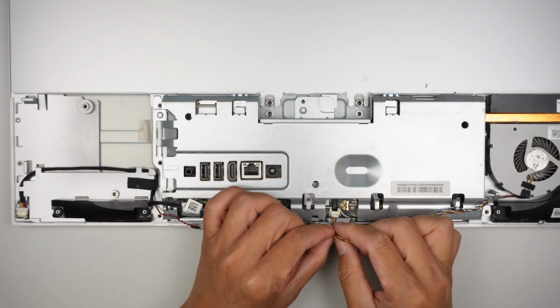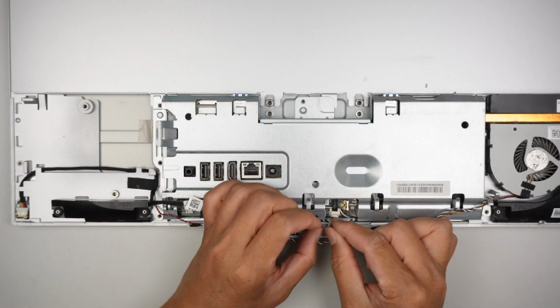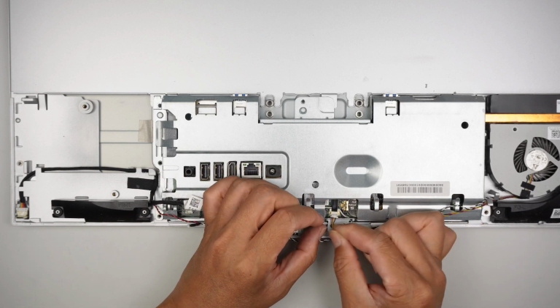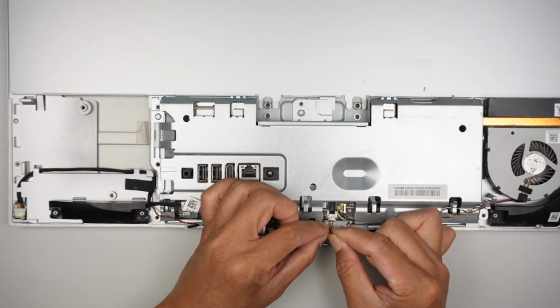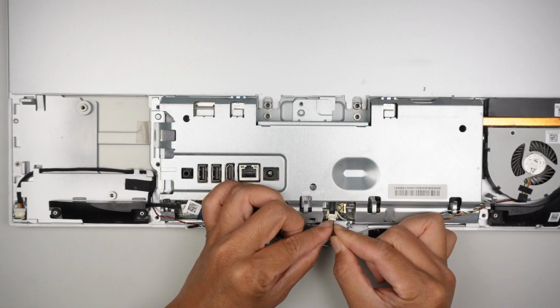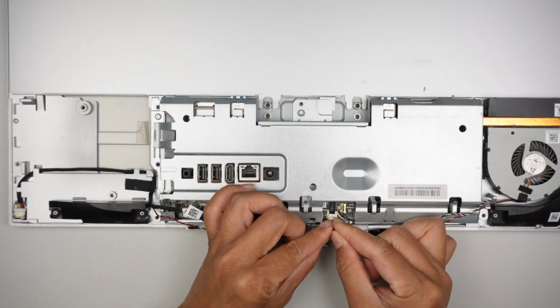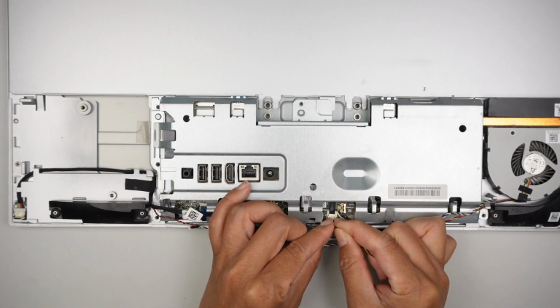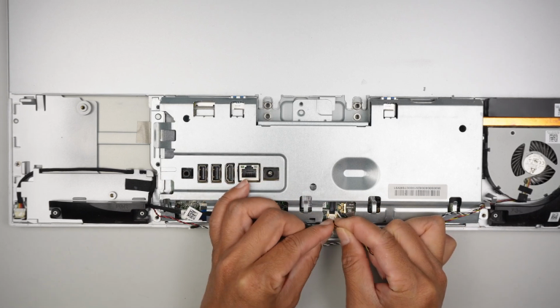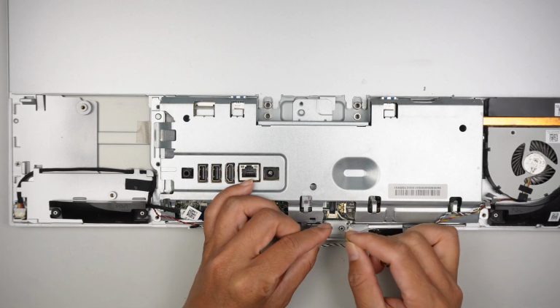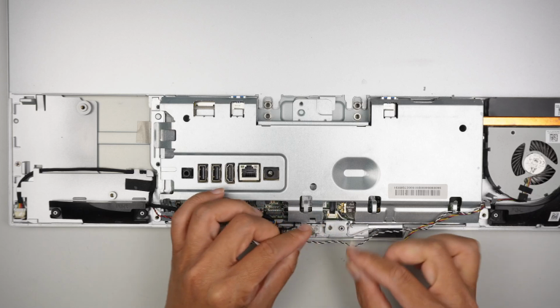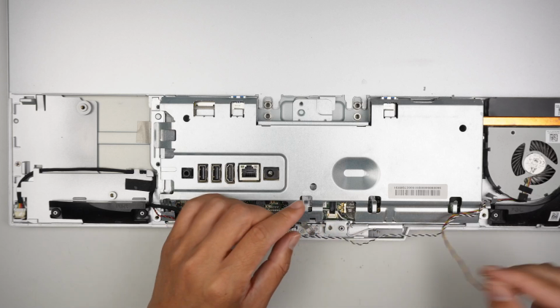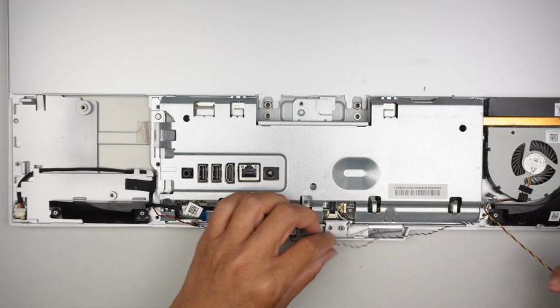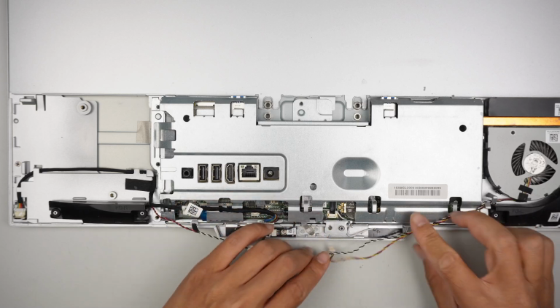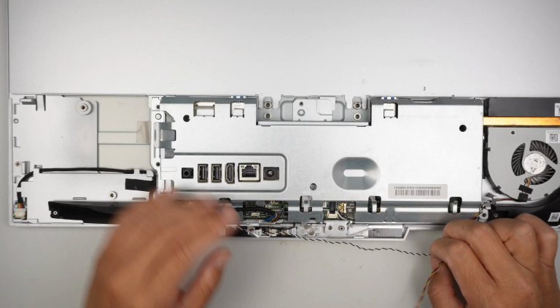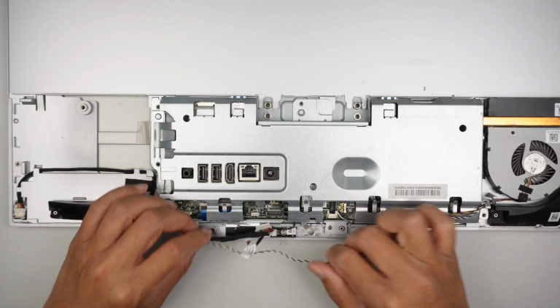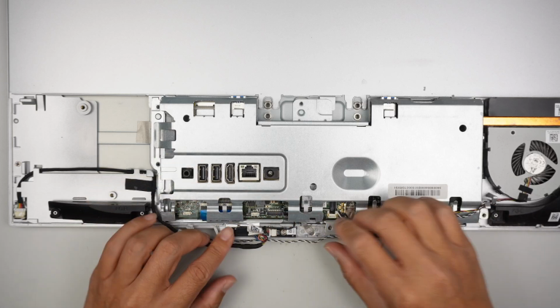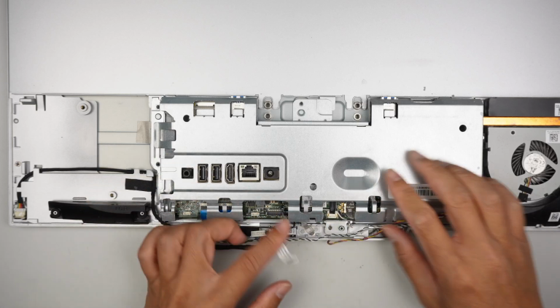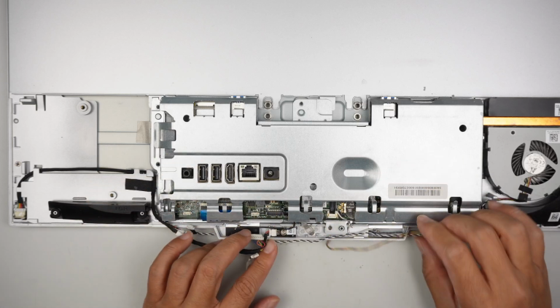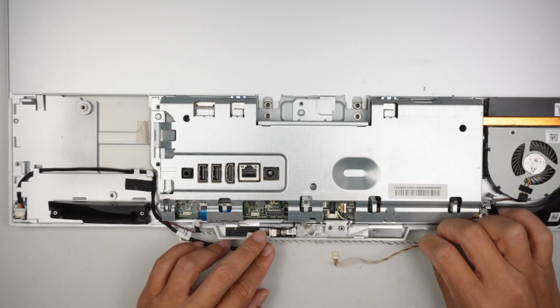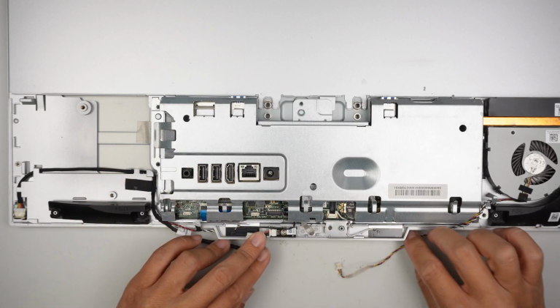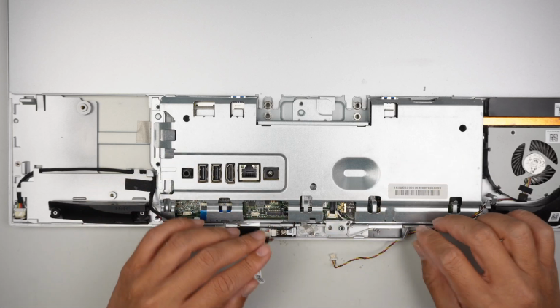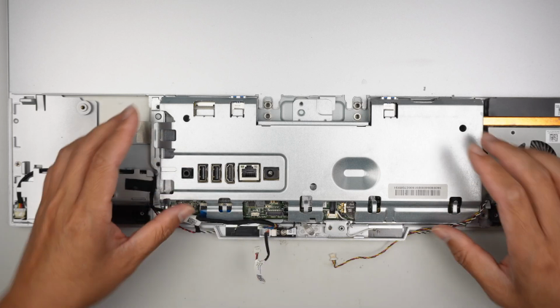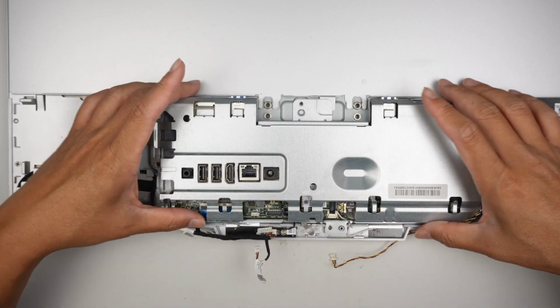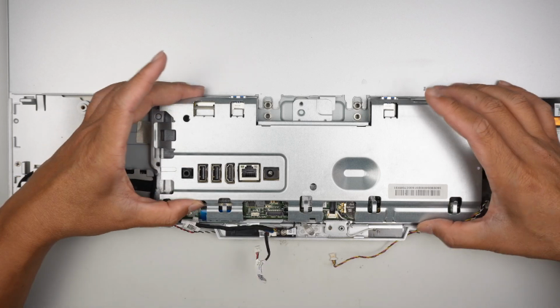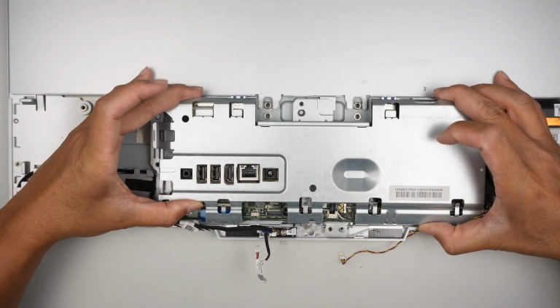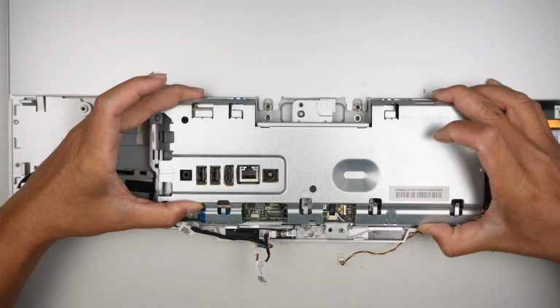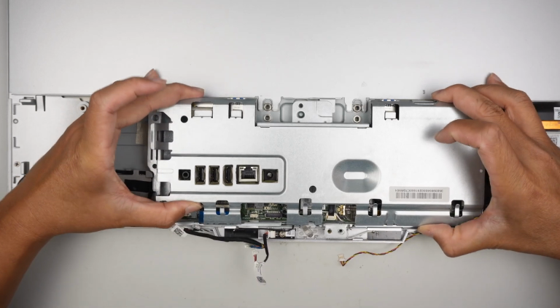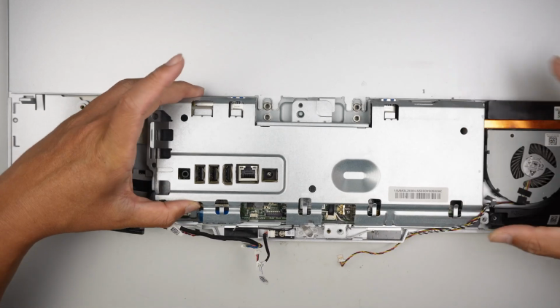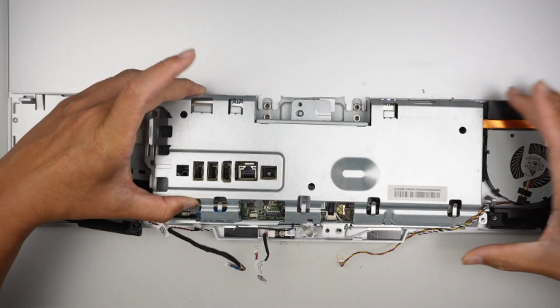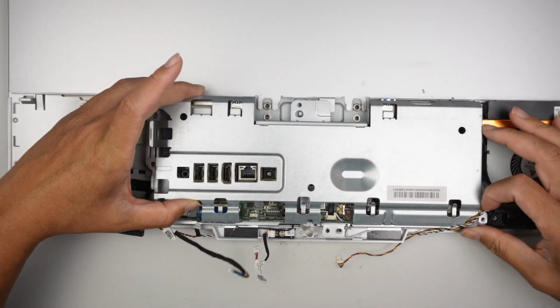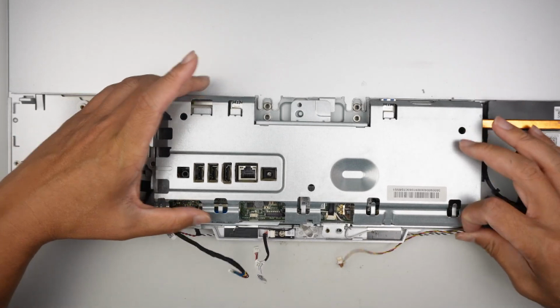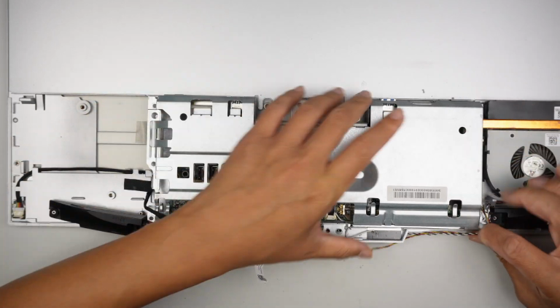This is the CPU fan. Slide it down, and once you have all the cables pushed to the side, this entire metal bracket should come right off.